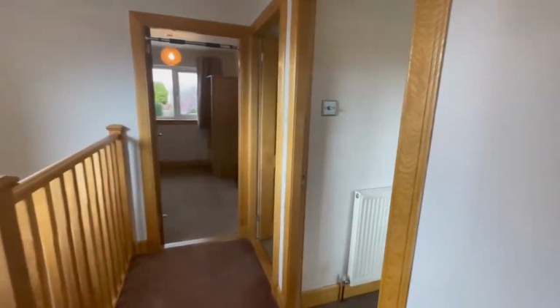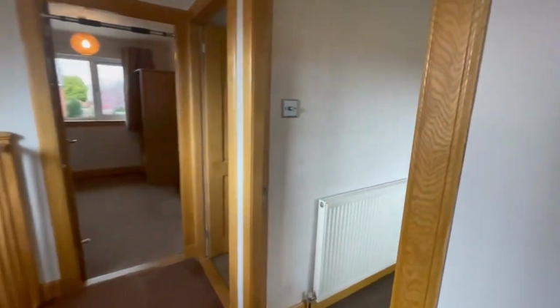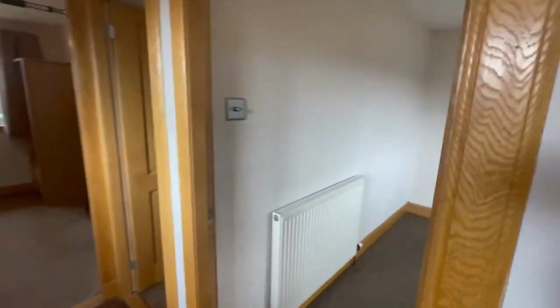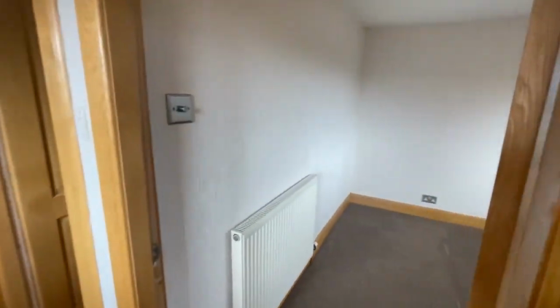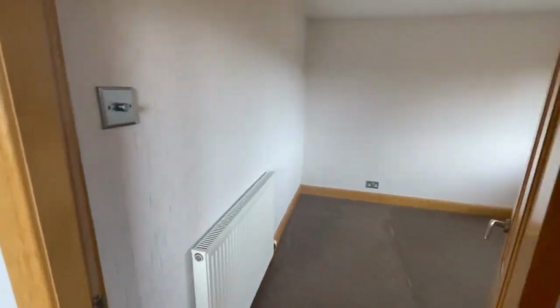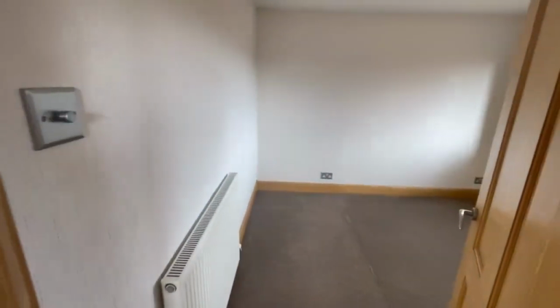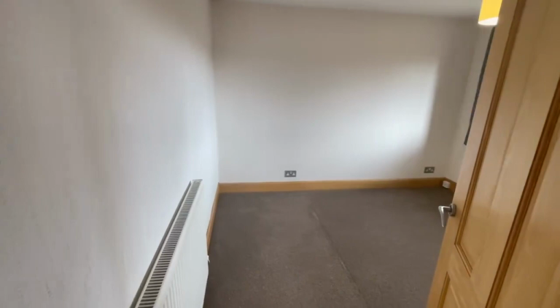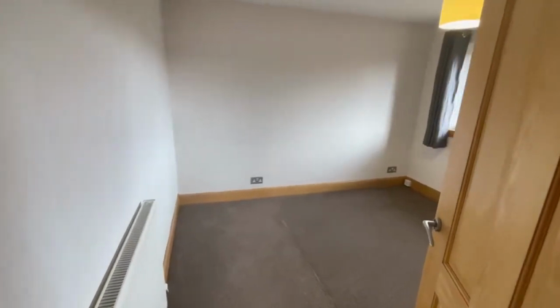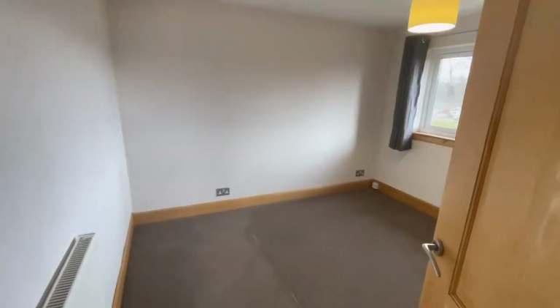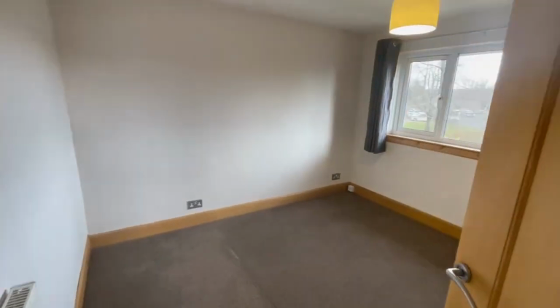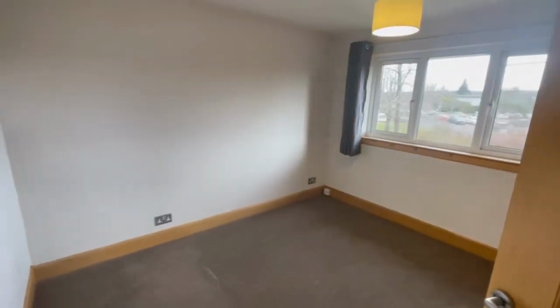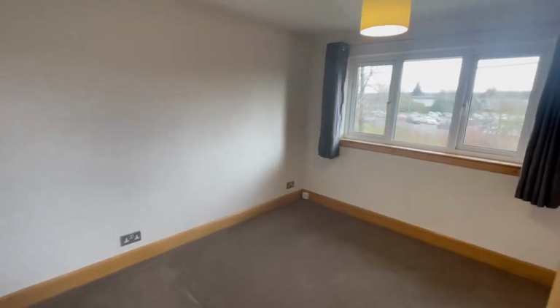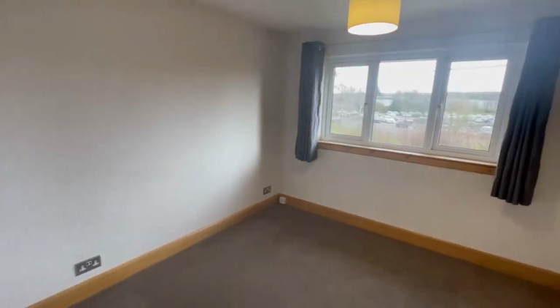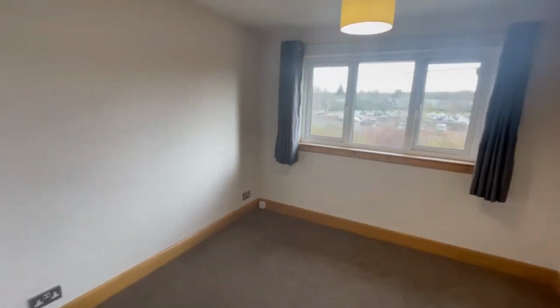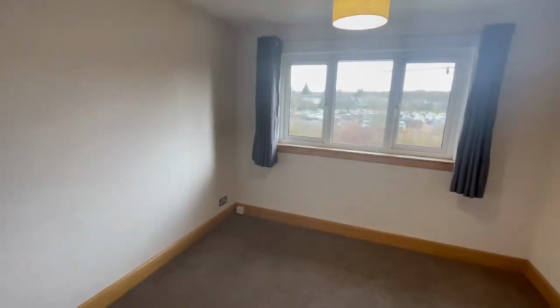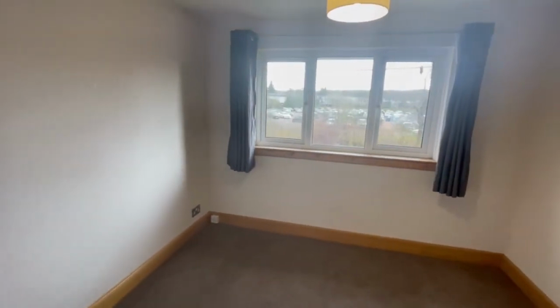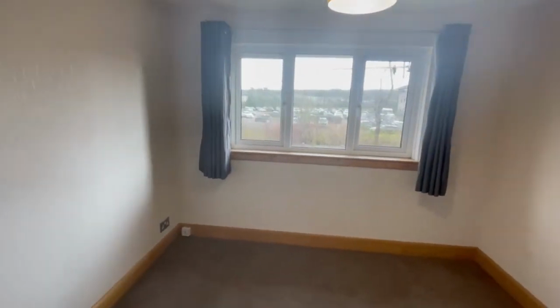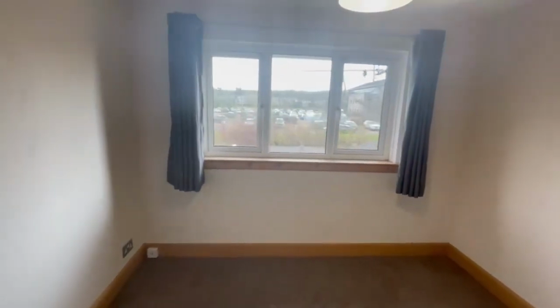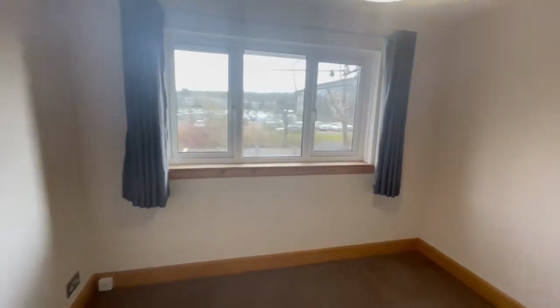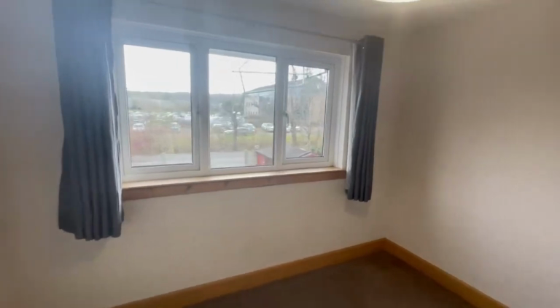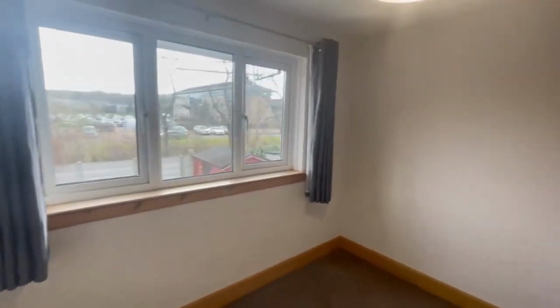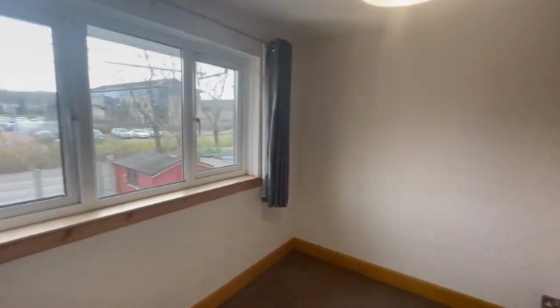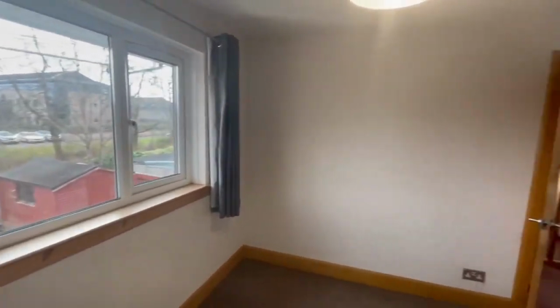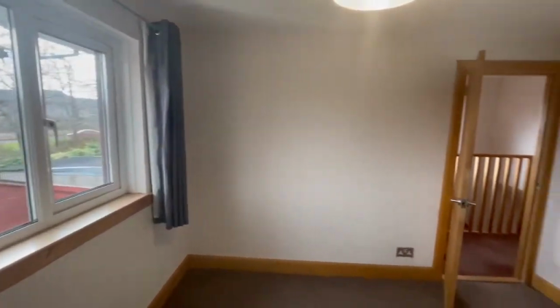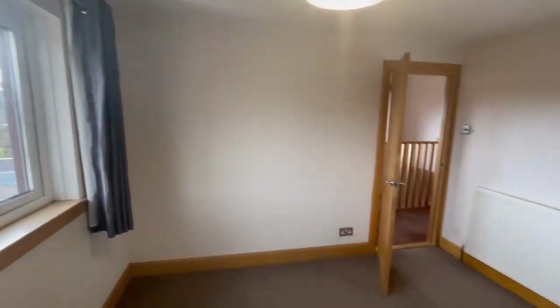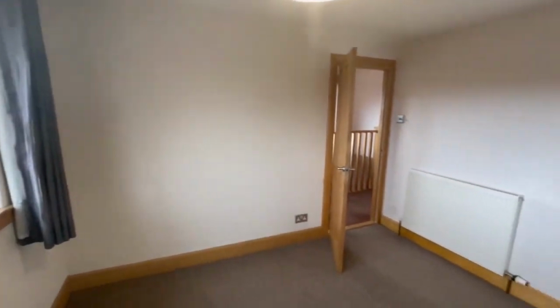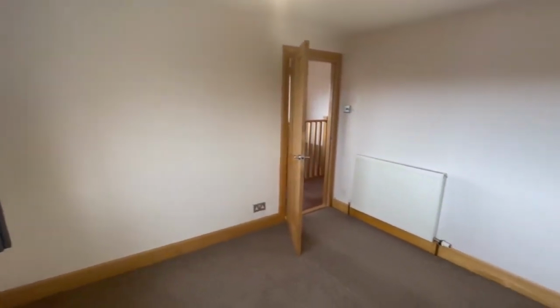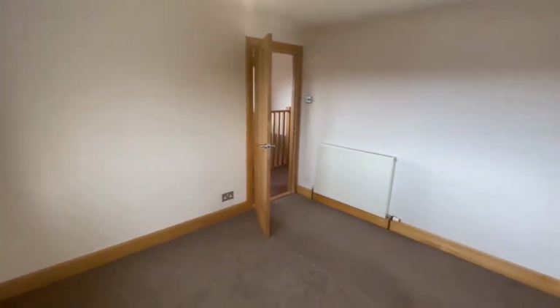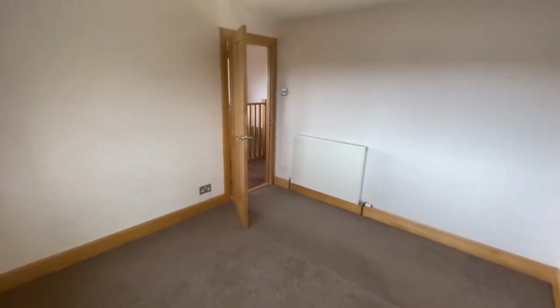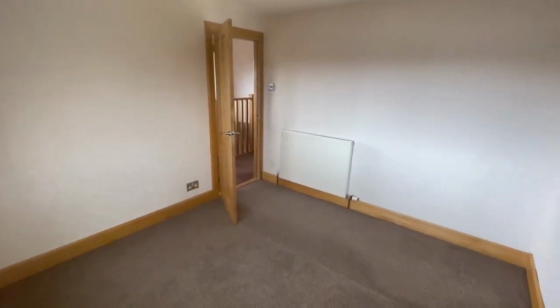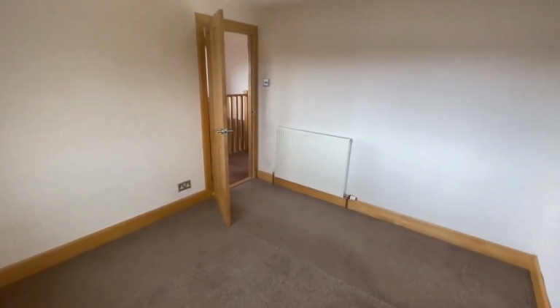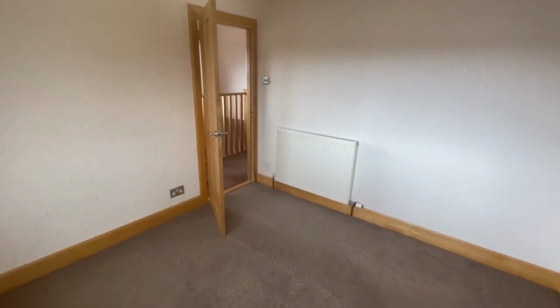We'll go into the first bedroom, which is to the rear of the property. Loads of light coming into this bedroom — a good-sized double.